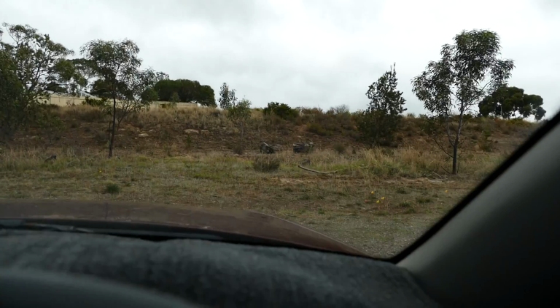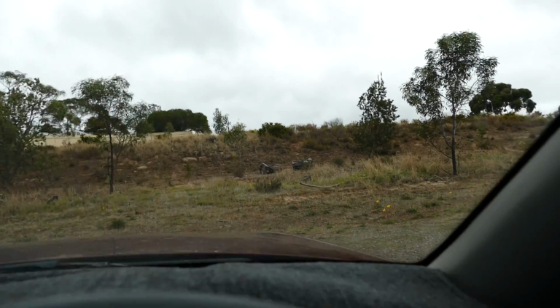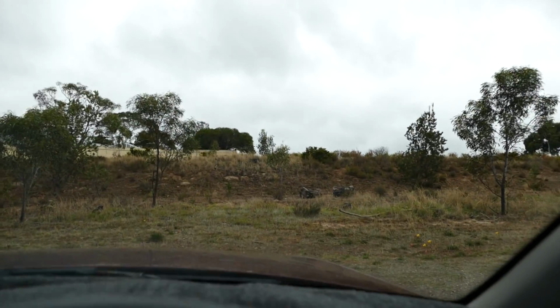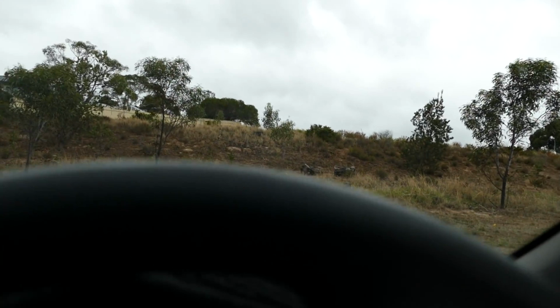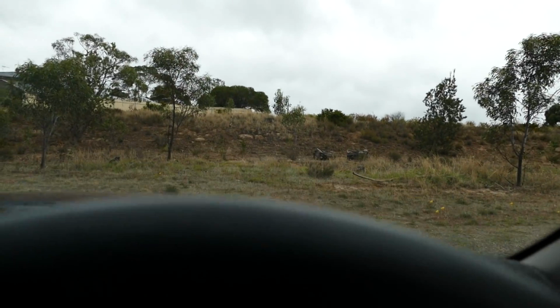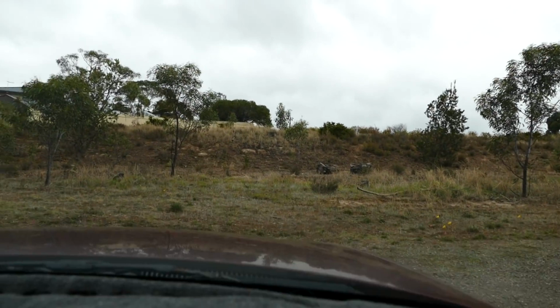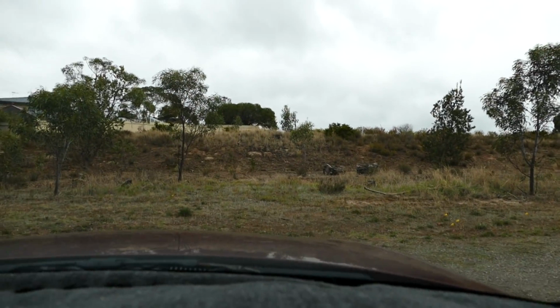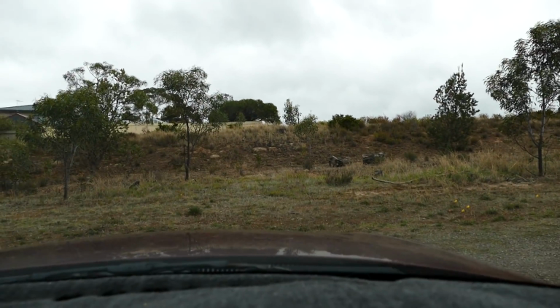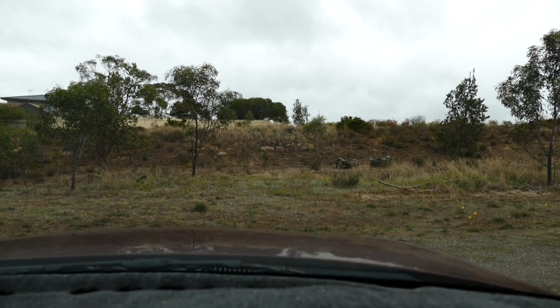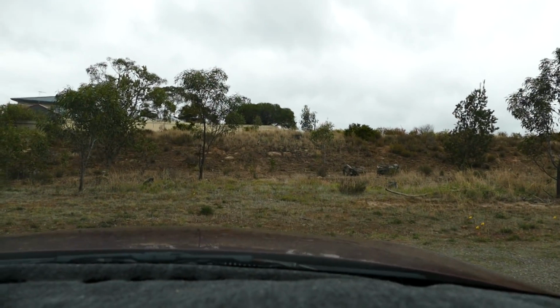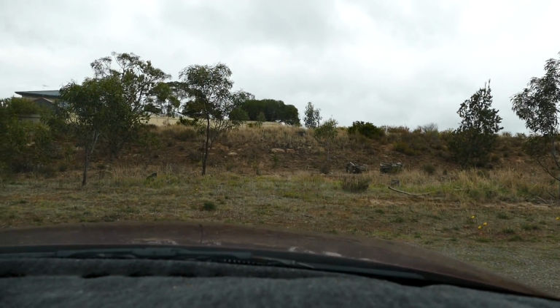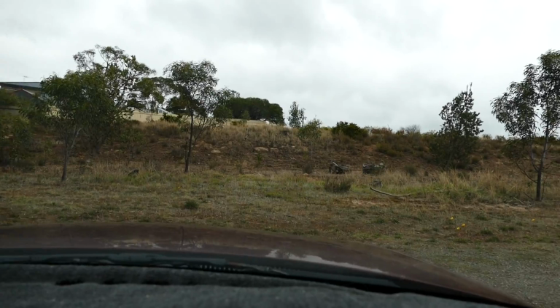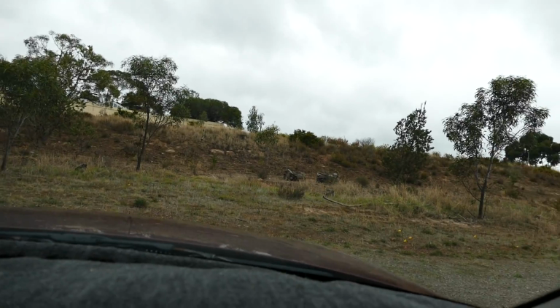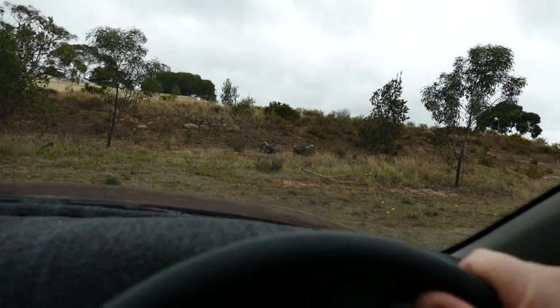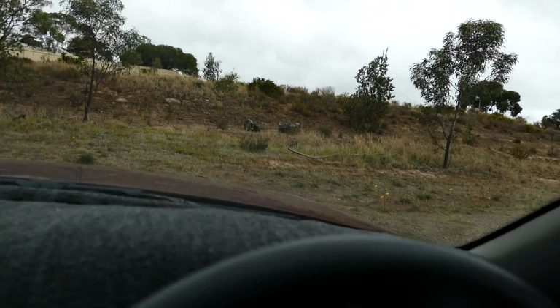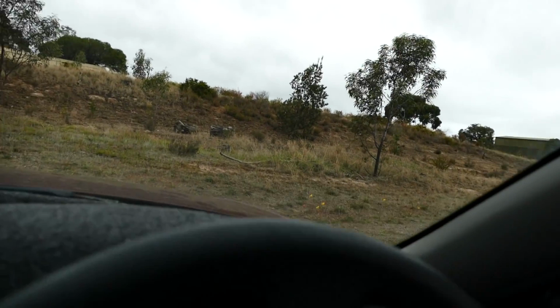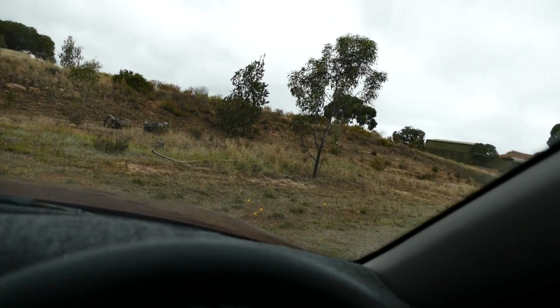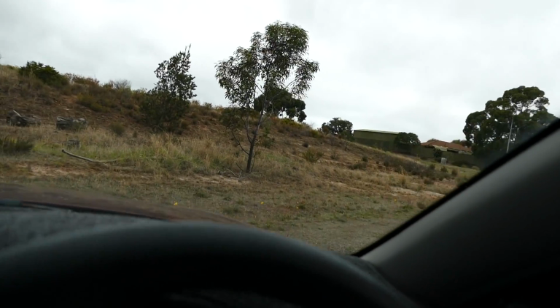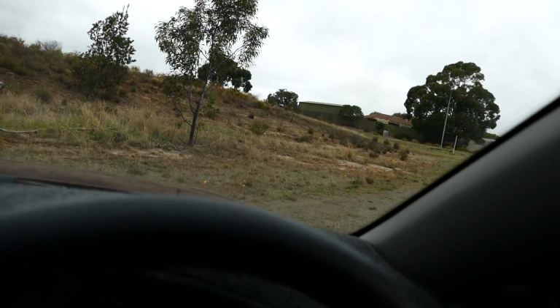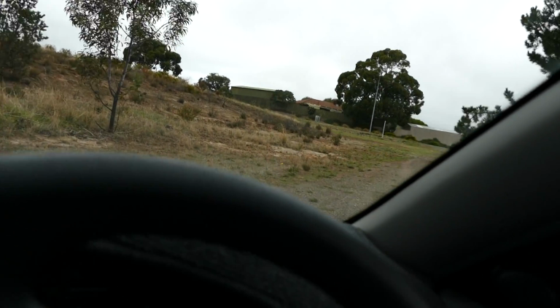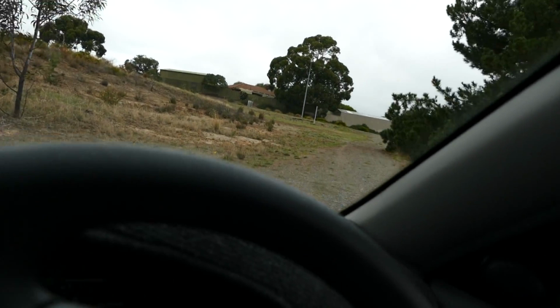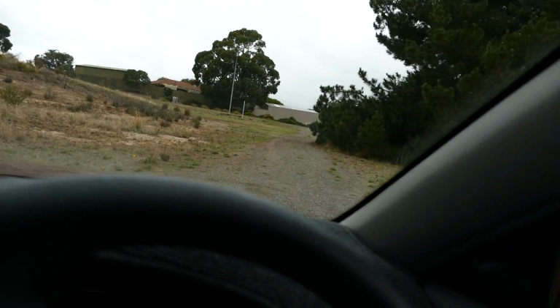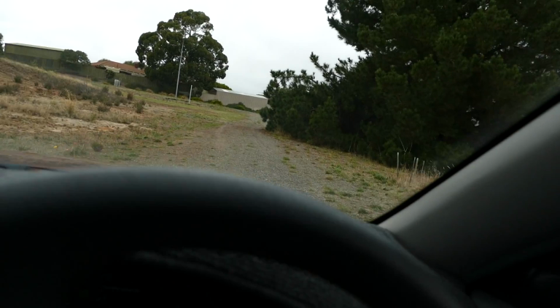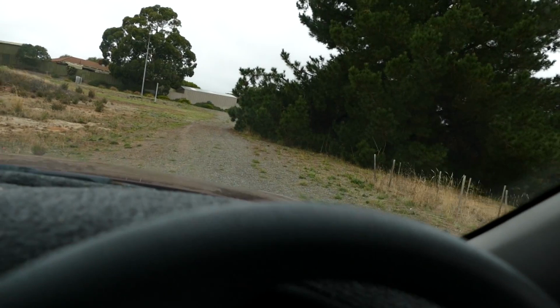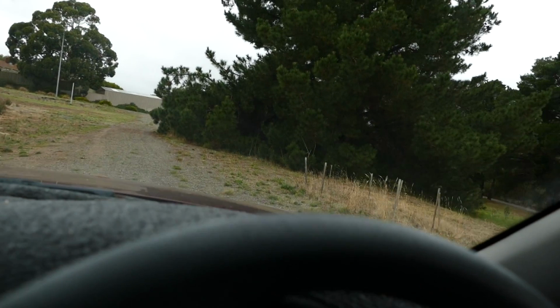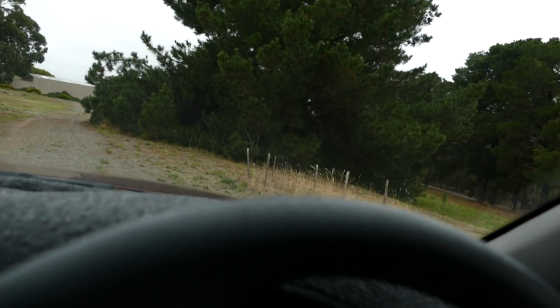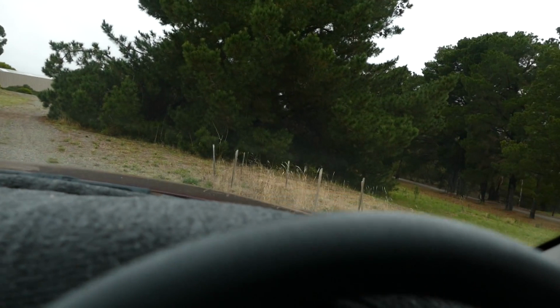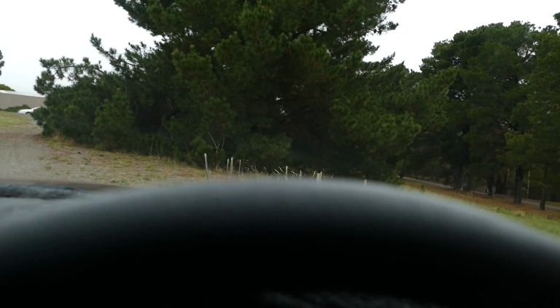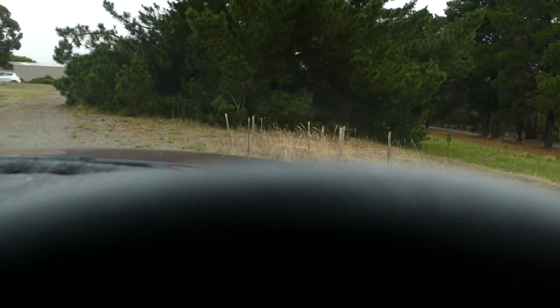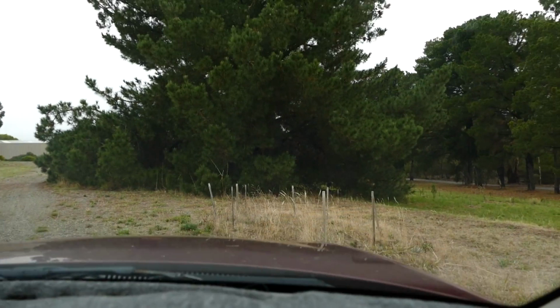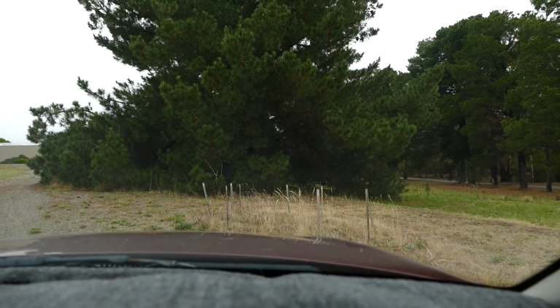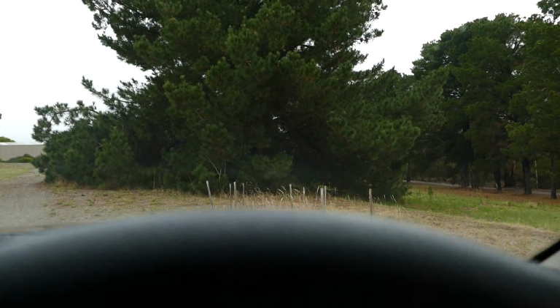Sorry about that, I pressed something on the back again. I'm having this problem with holding the camera and accidentally pressing buttons. It's happened a number of times now, so that's the one downfall I'm having with this camera.